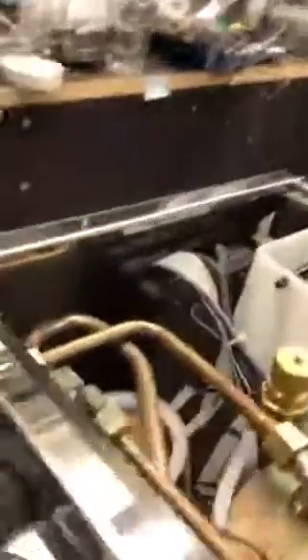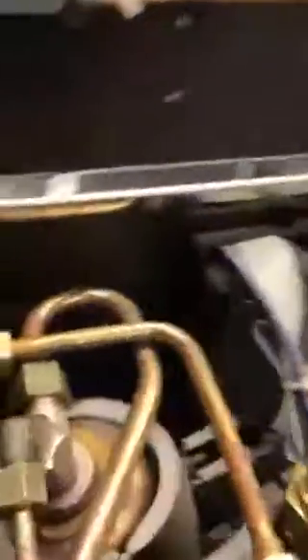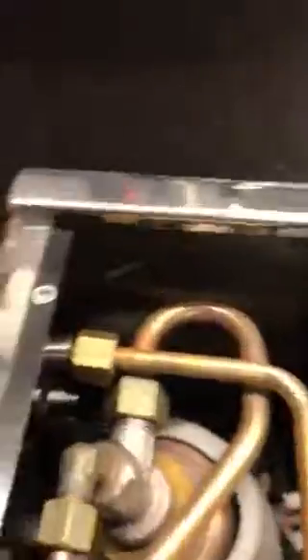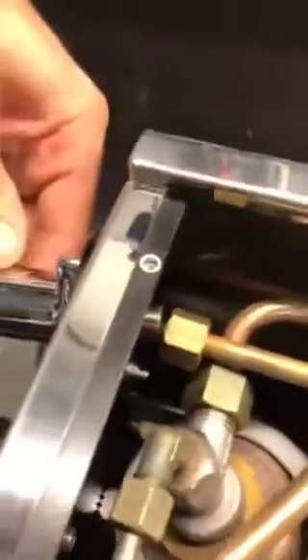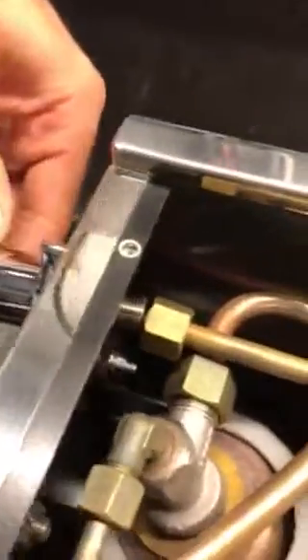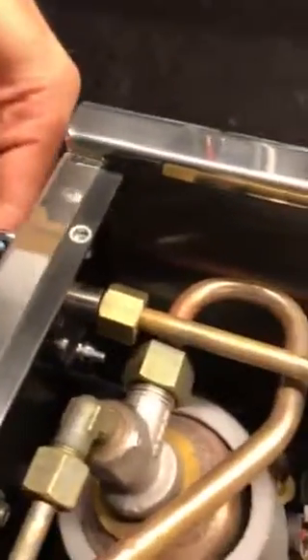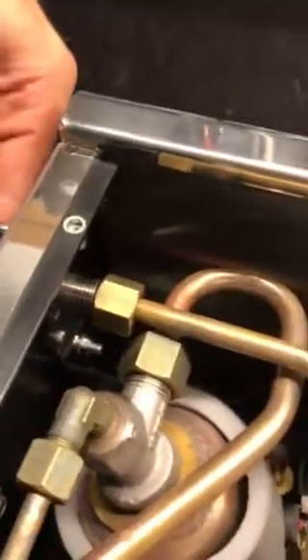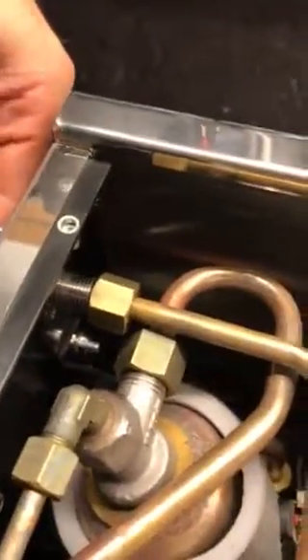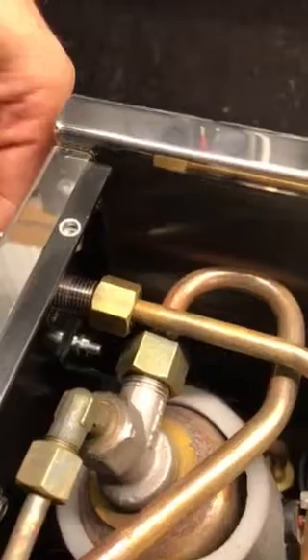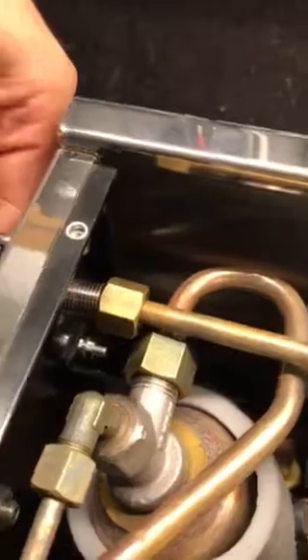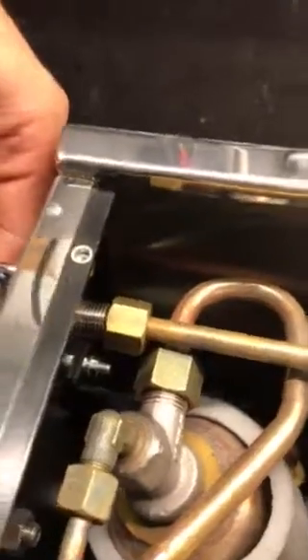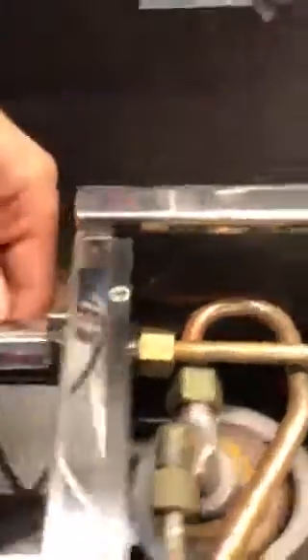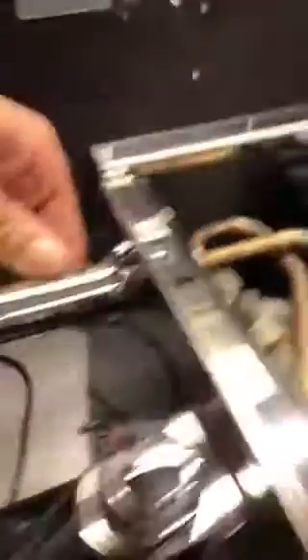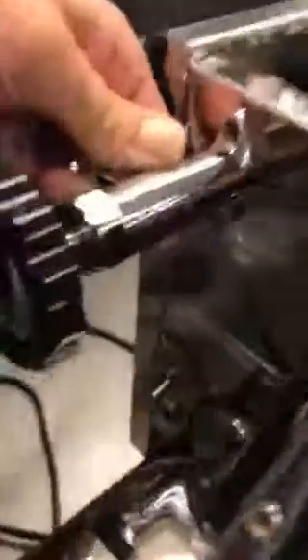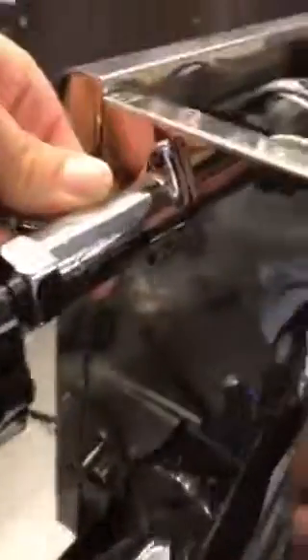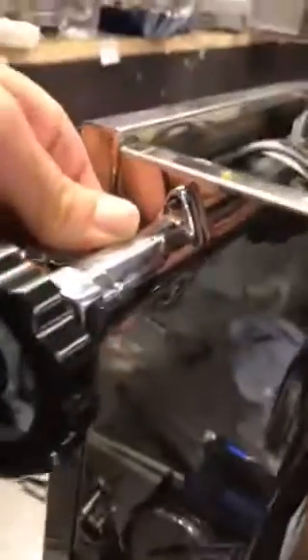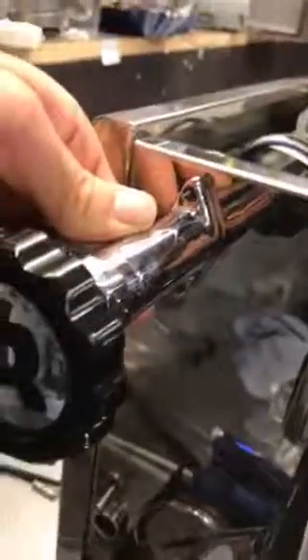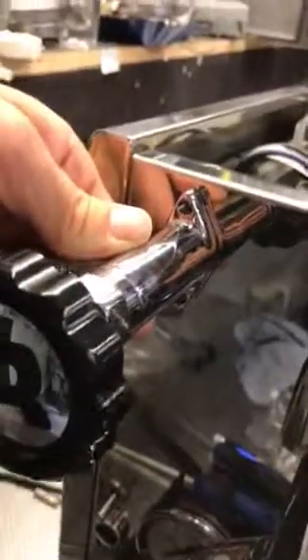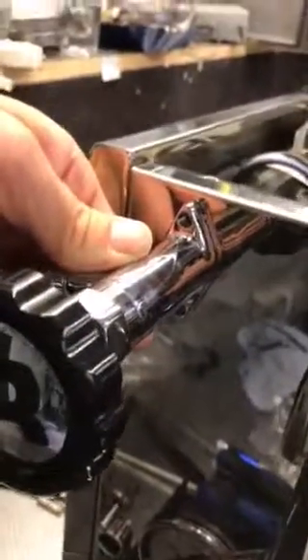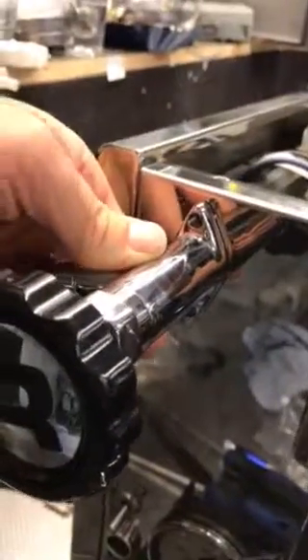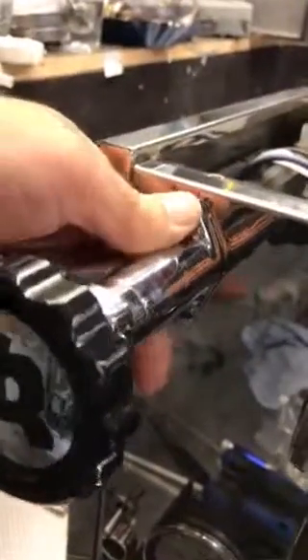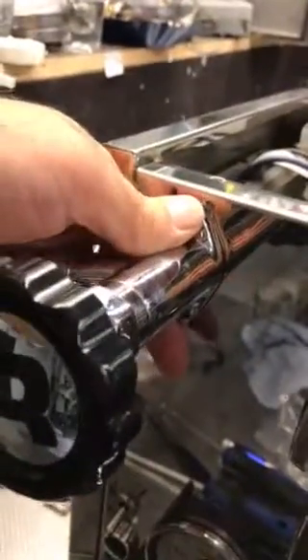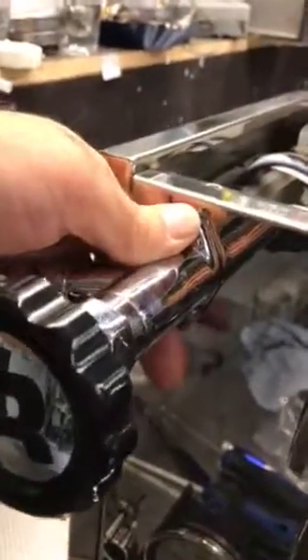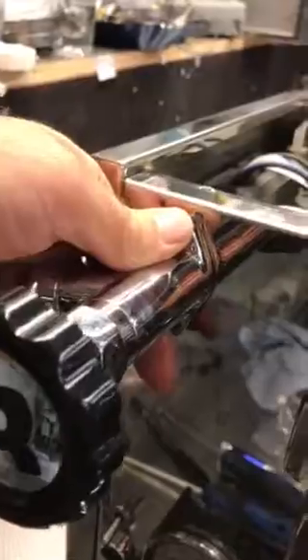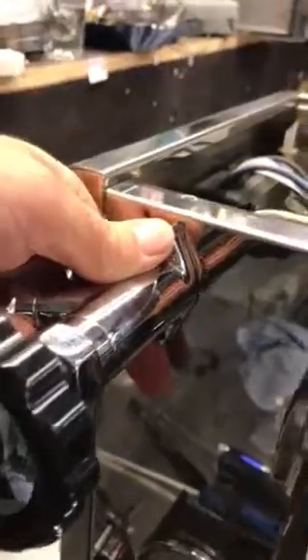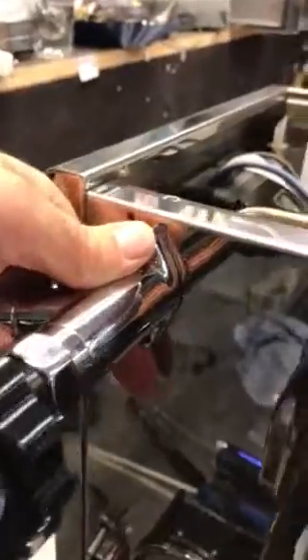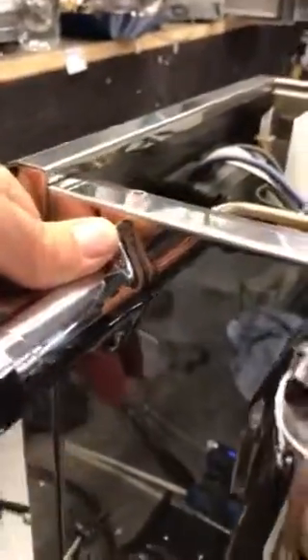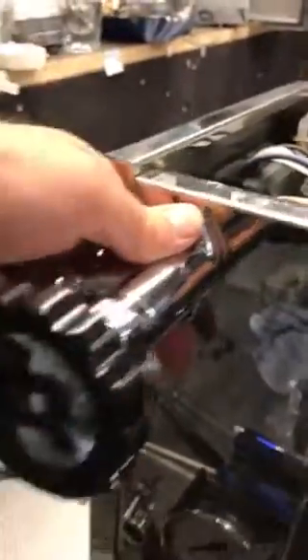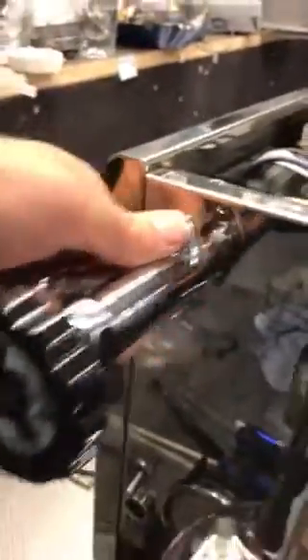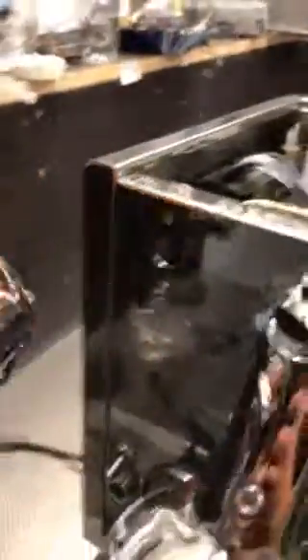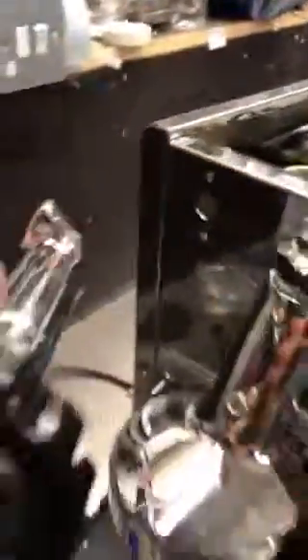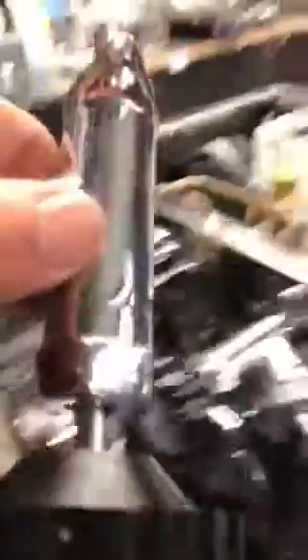Undo the compression fitting — the 17mm compression fitting on the back of the tap — and then undo the Allen key bolts afterwards. You just lift the tap out.